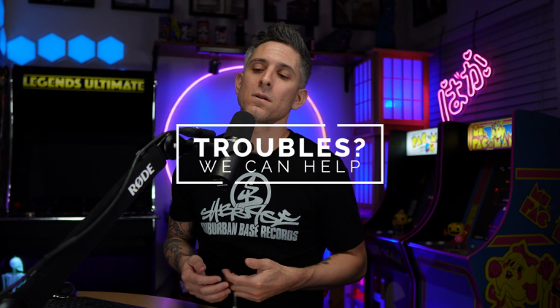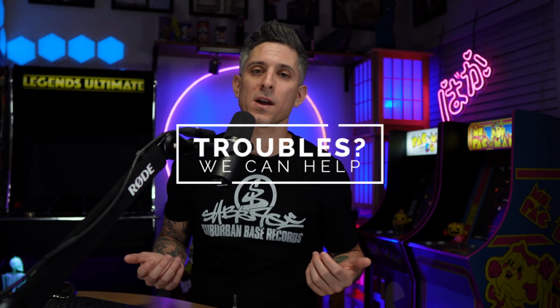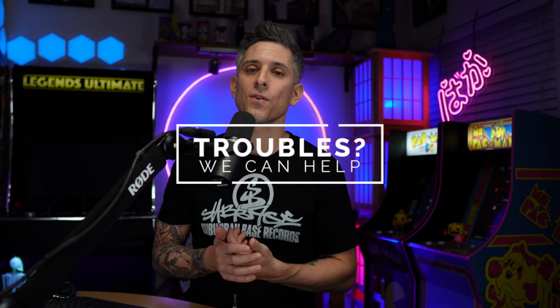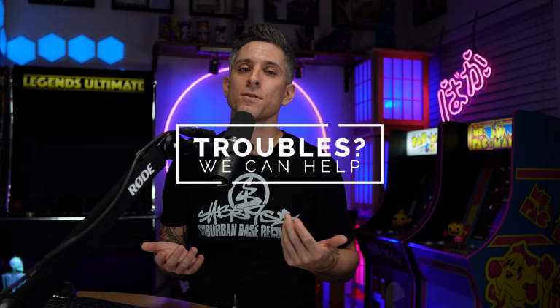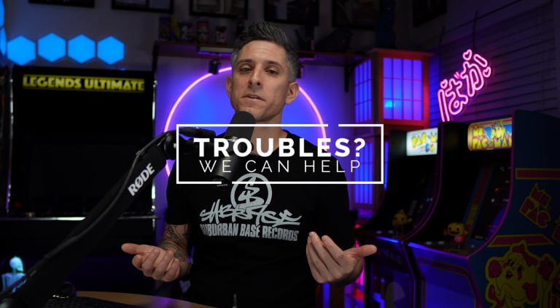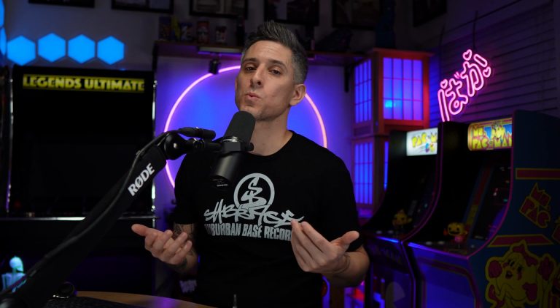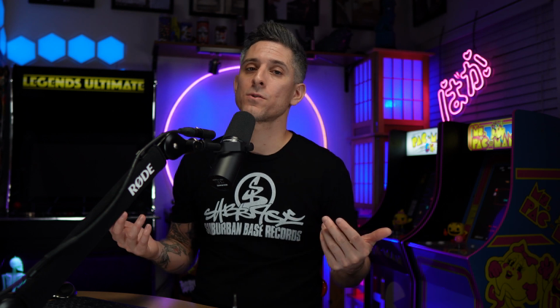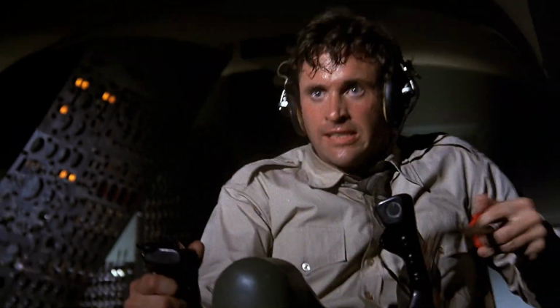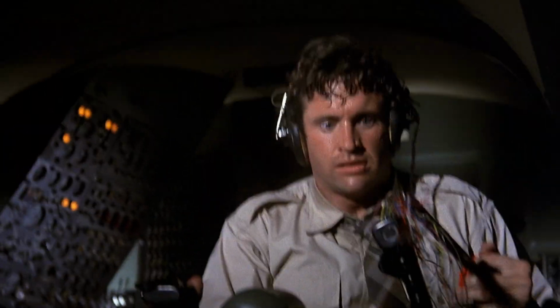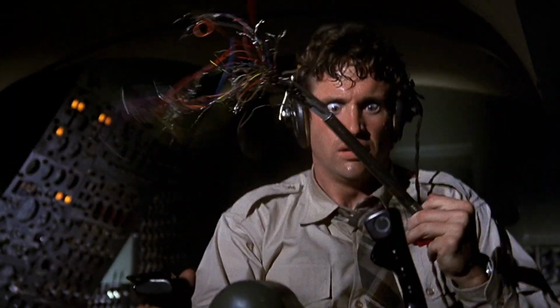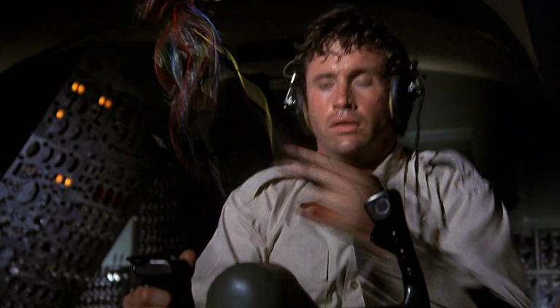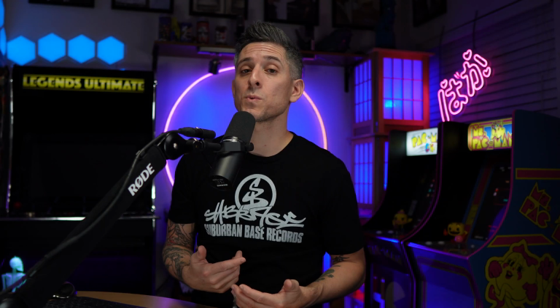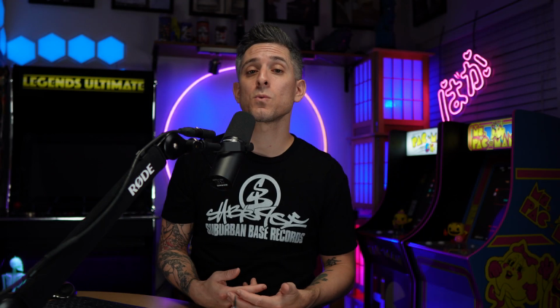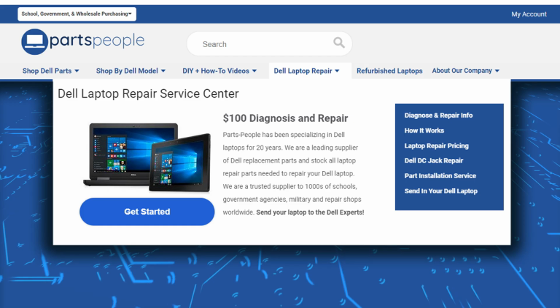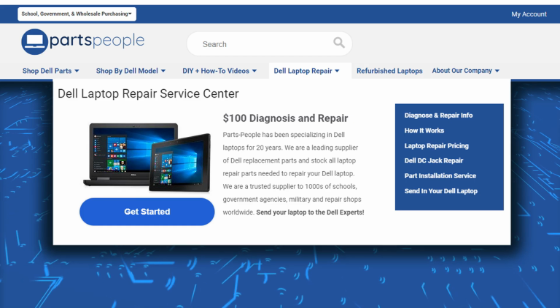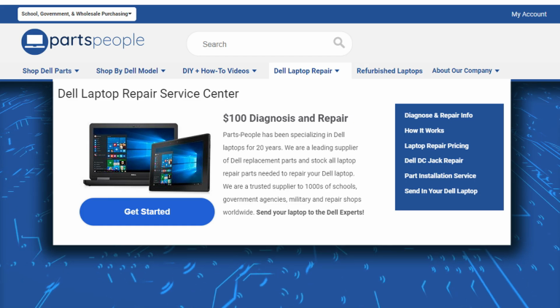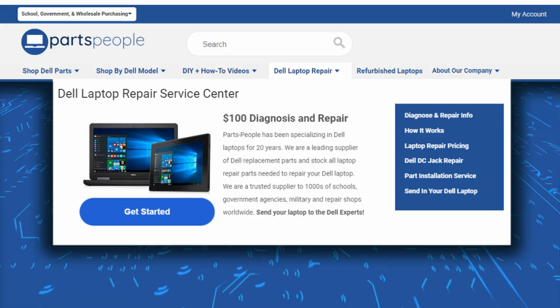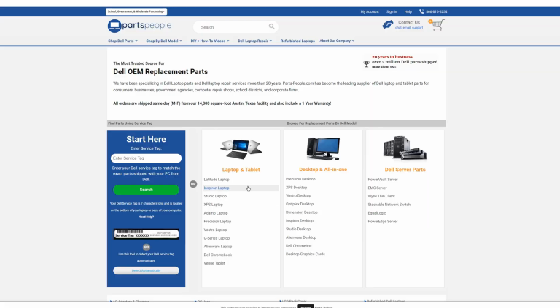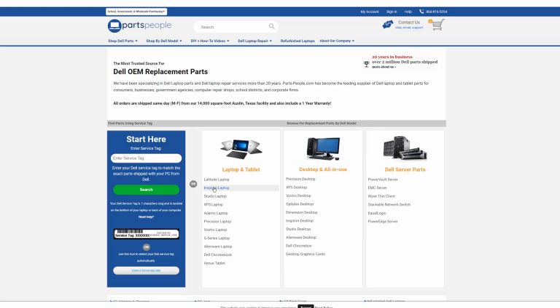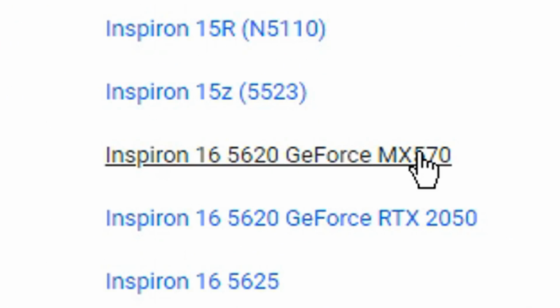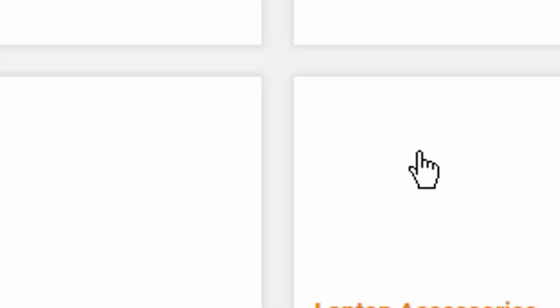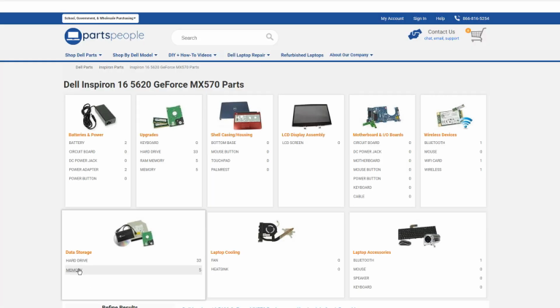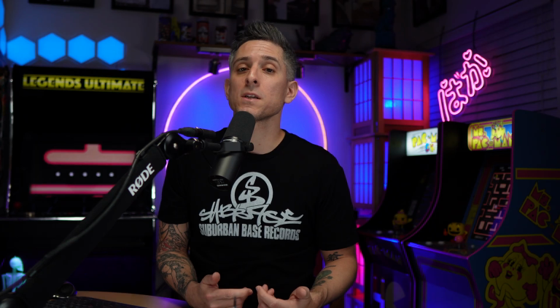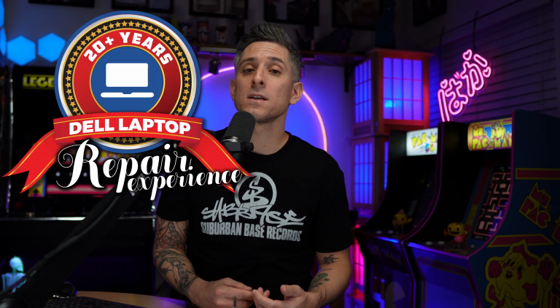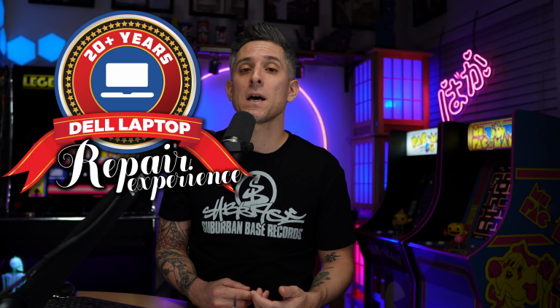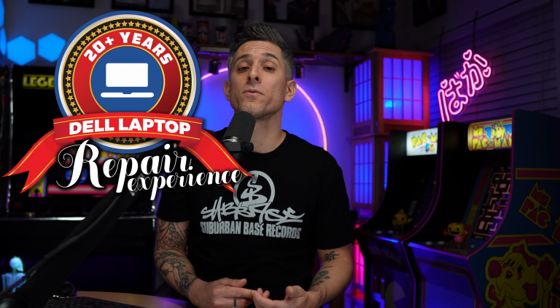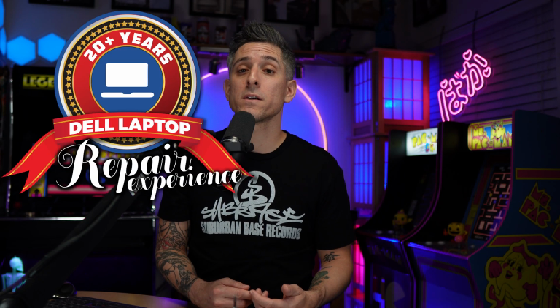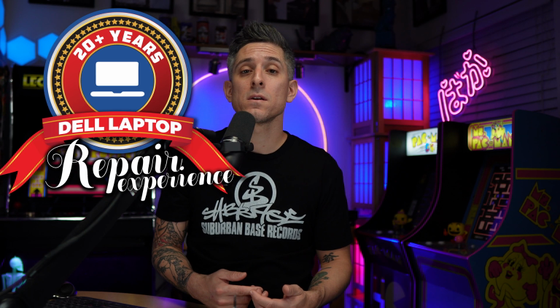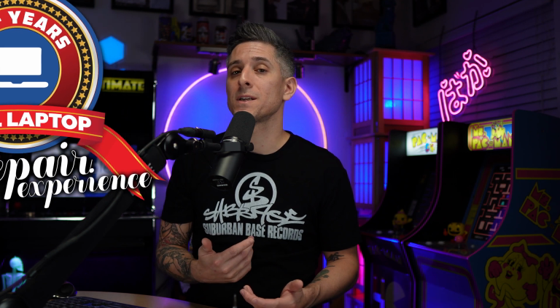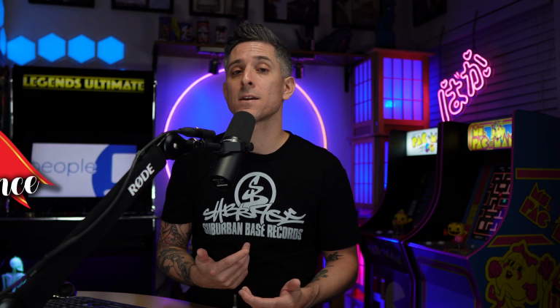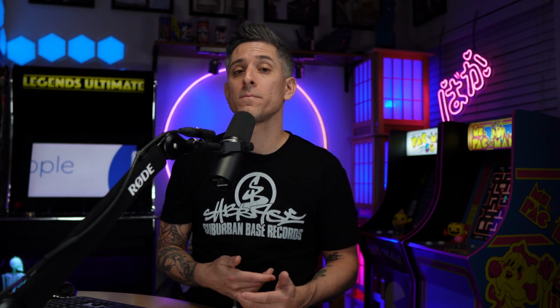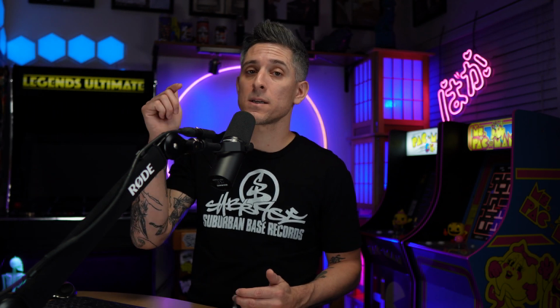Okay, you've gotten this far and you're still having issues — what do you do? You can always reach out to us for diagnostics, repairs, upgrades, or anything else Dell-related. We've specialized in Dell laptops for over 20 years, so if you need anything at all, the link is below.